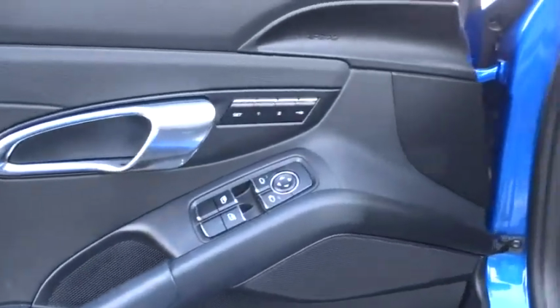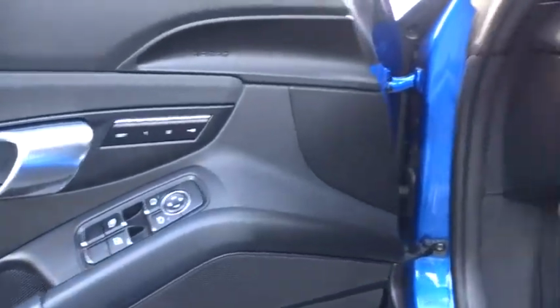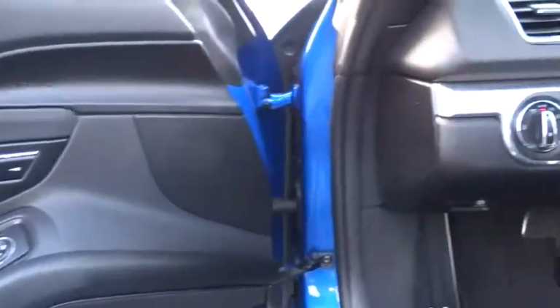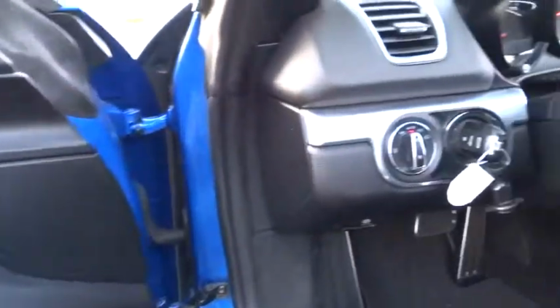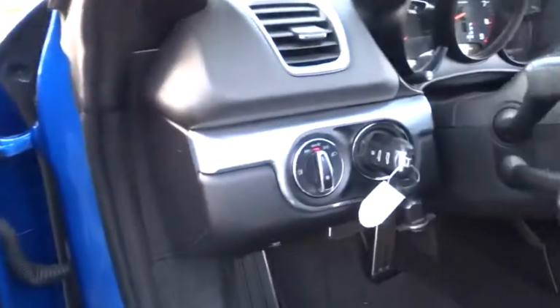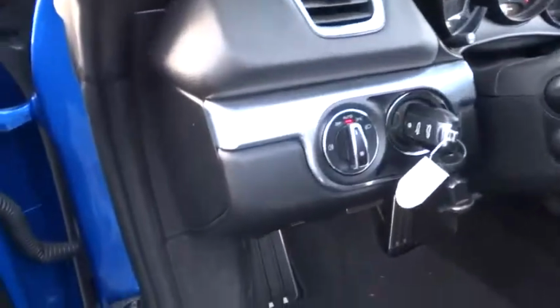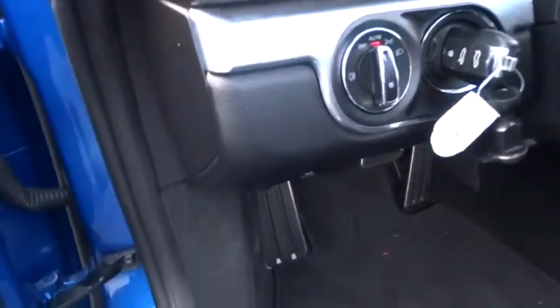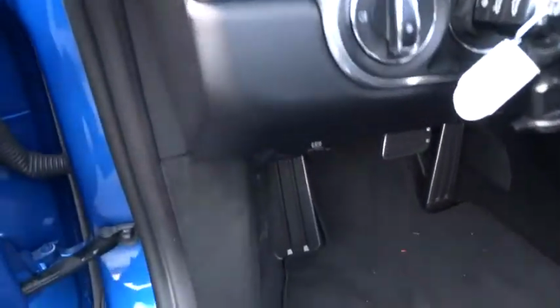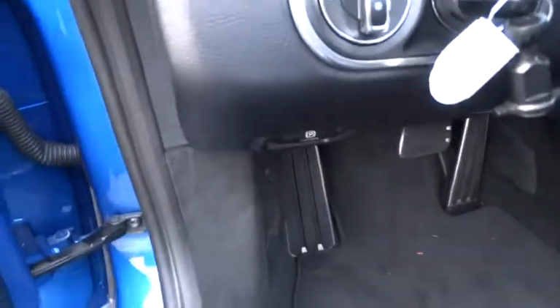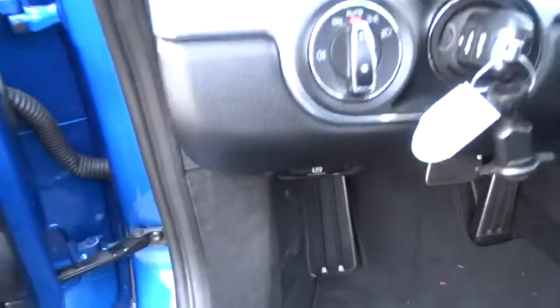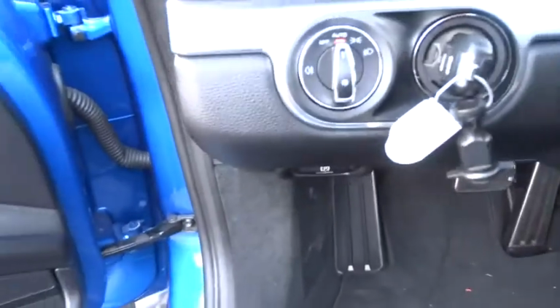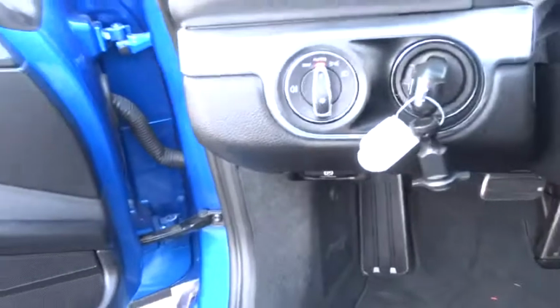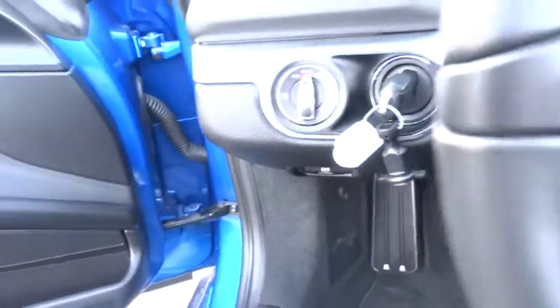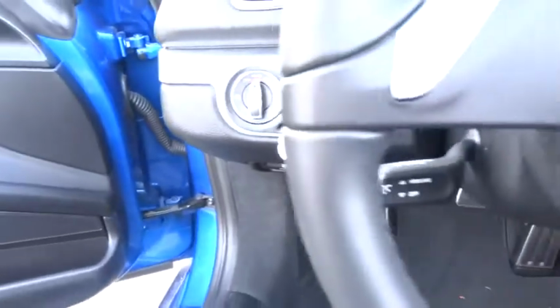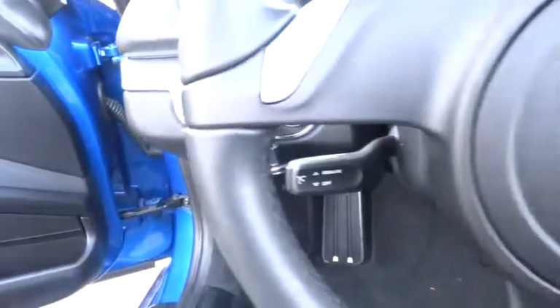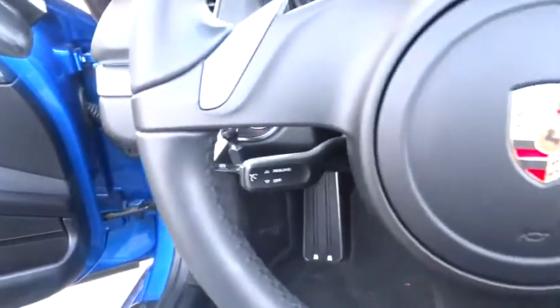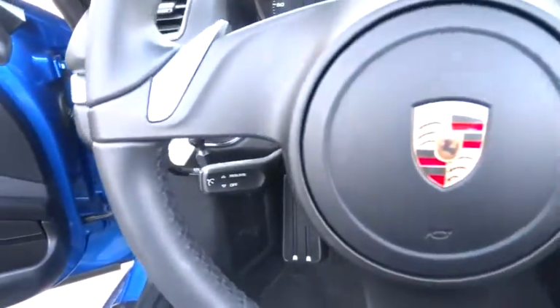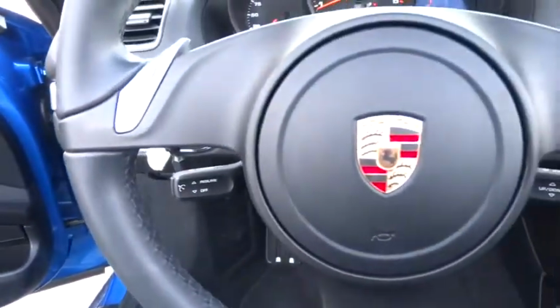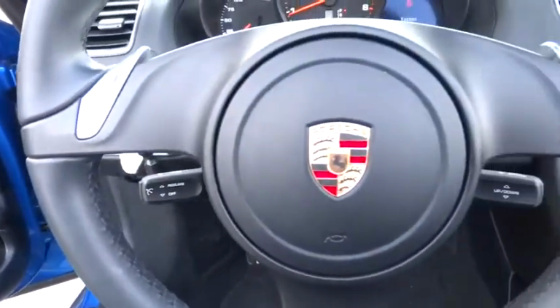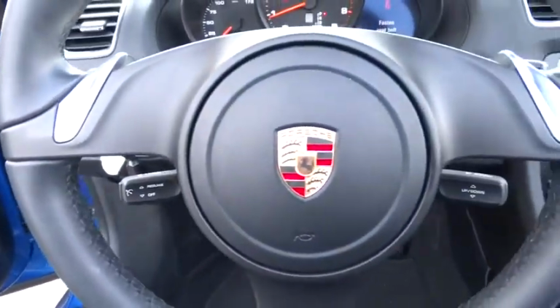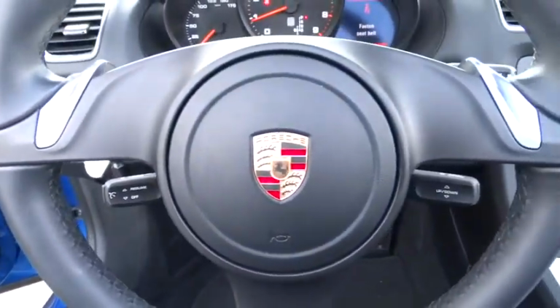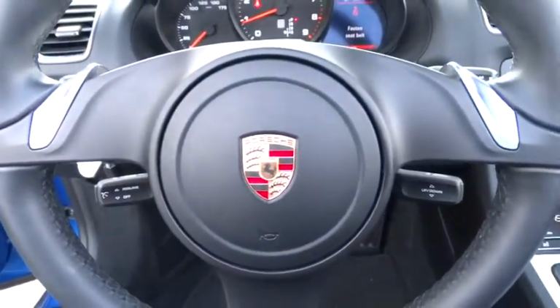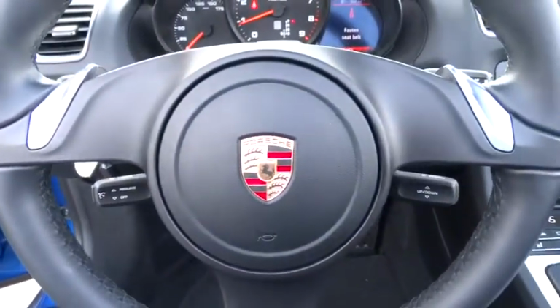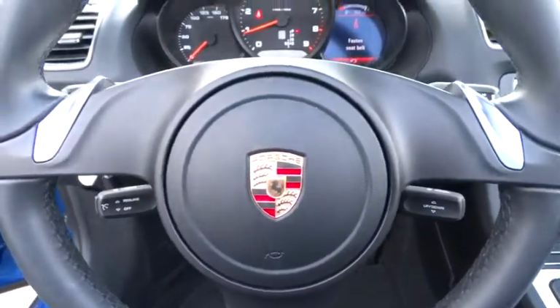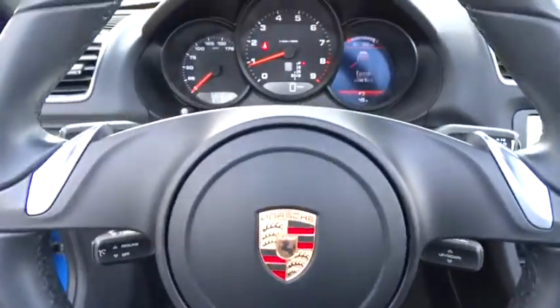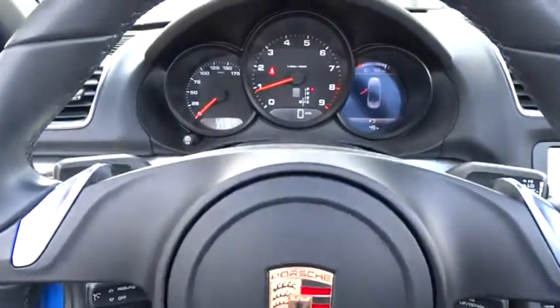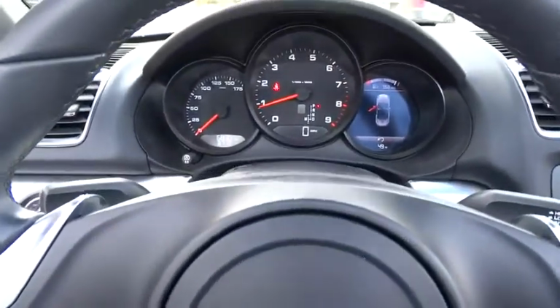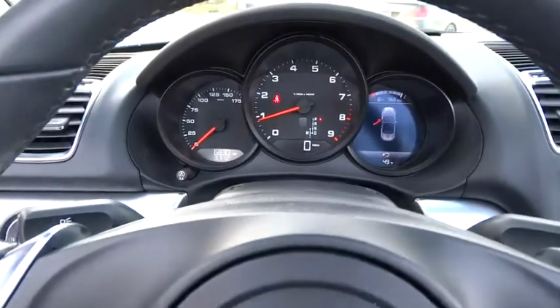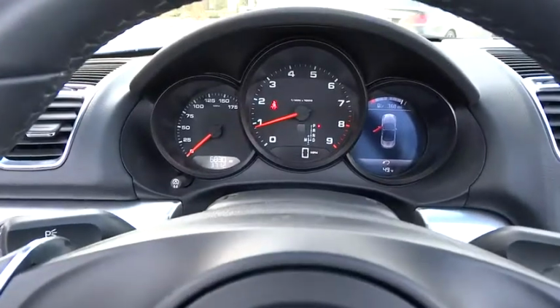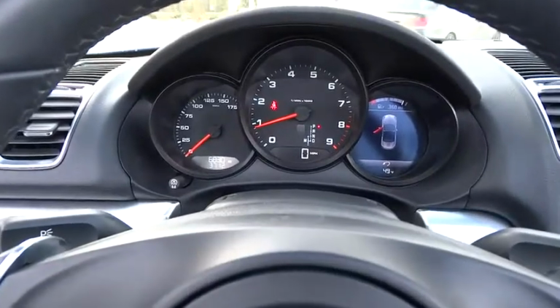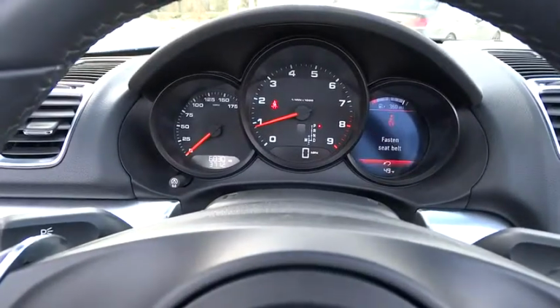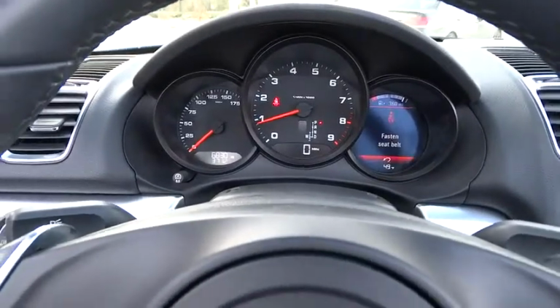Brake assist, tachometer, power driver seat, tilt steering wheel. This beauty is sure to make you the talk of the neighborhood. So call or drop in for a test drive today.